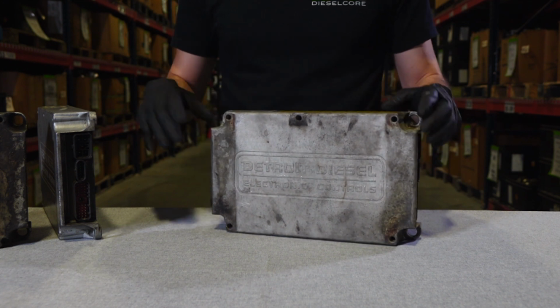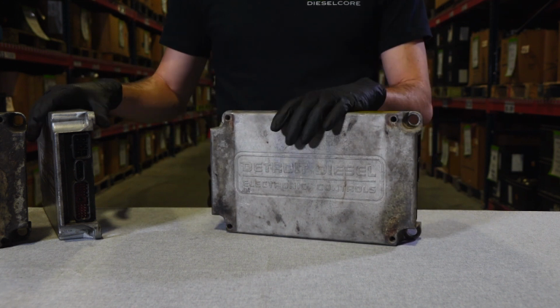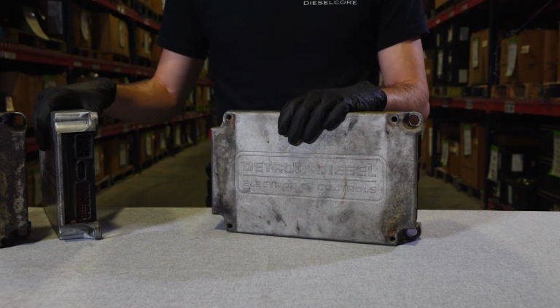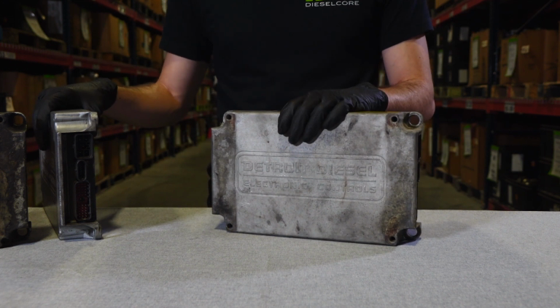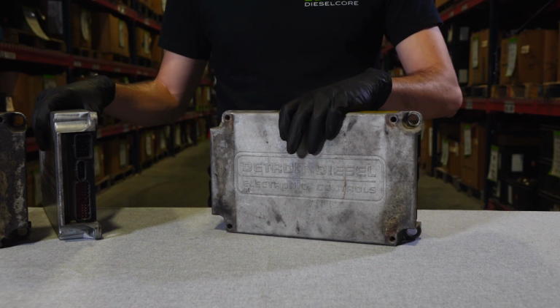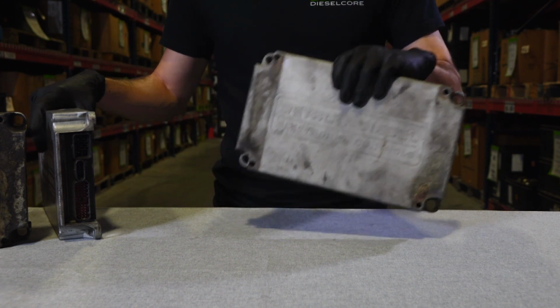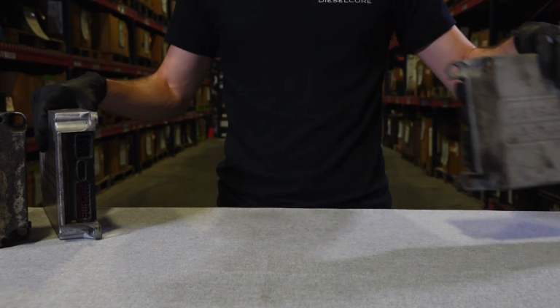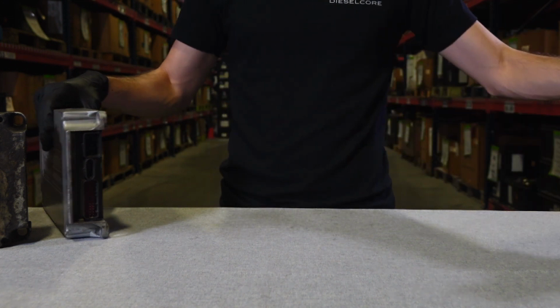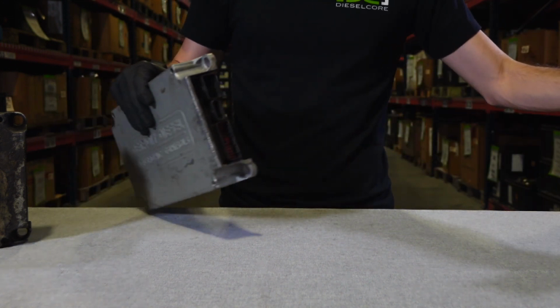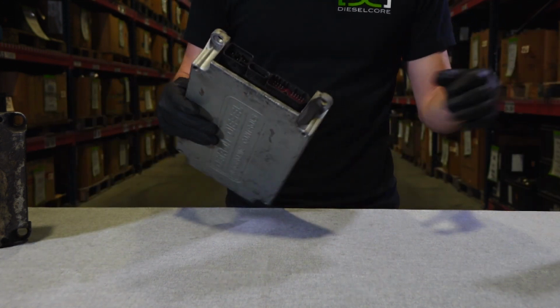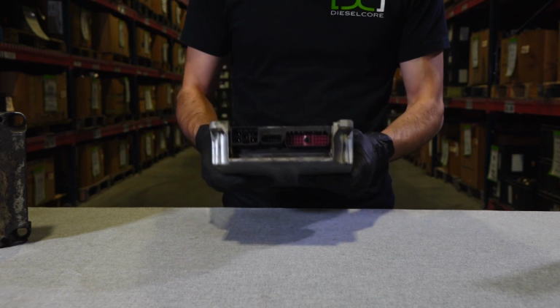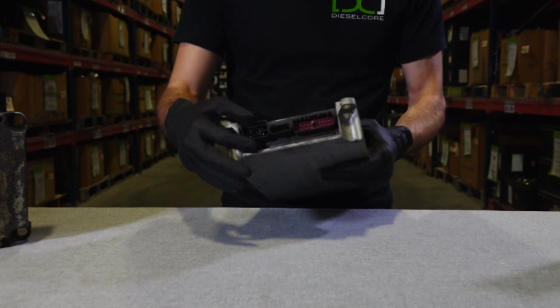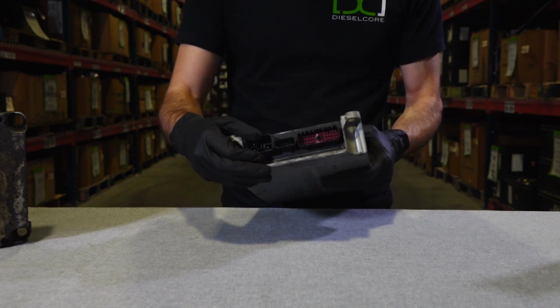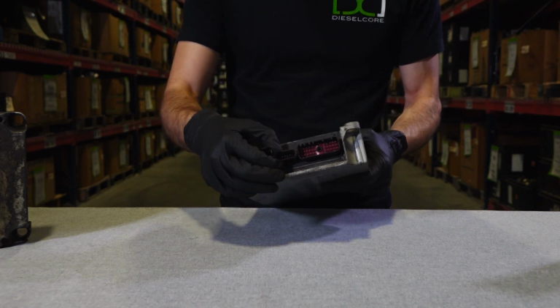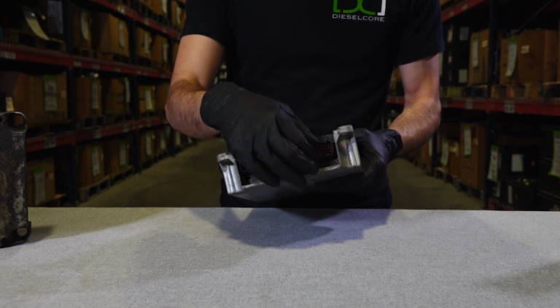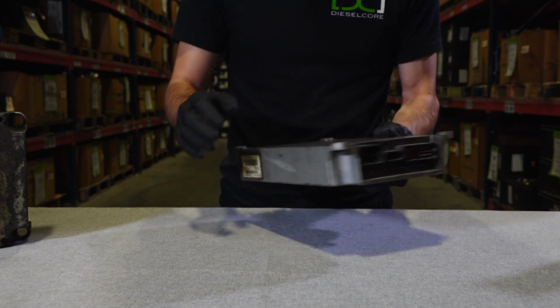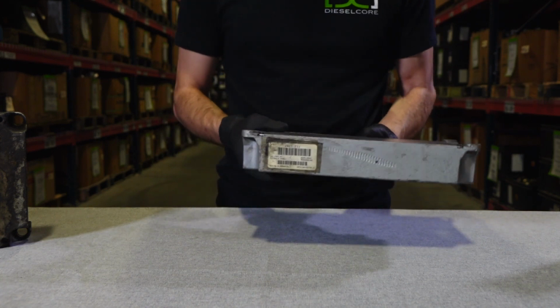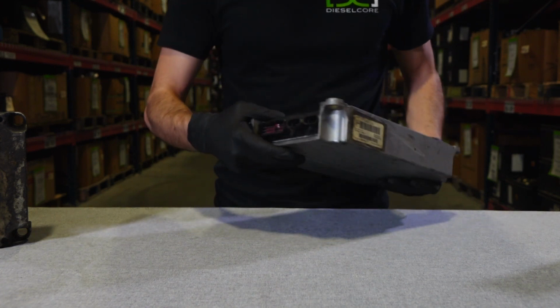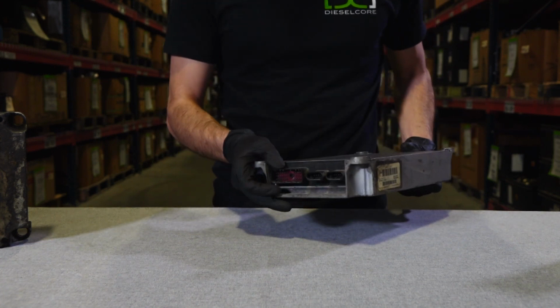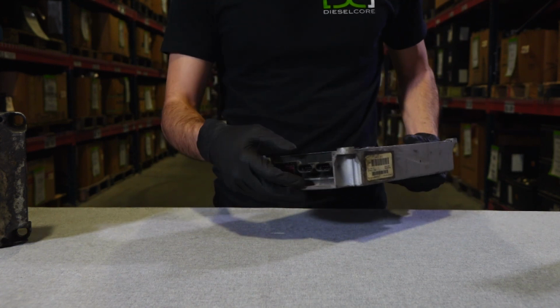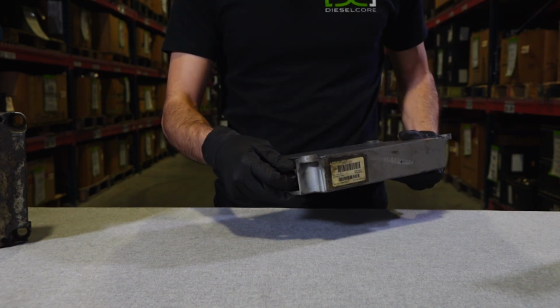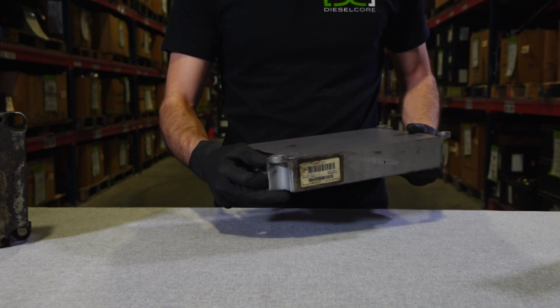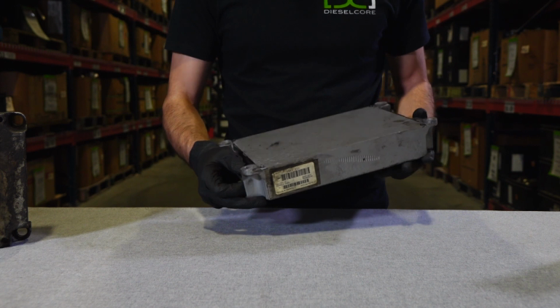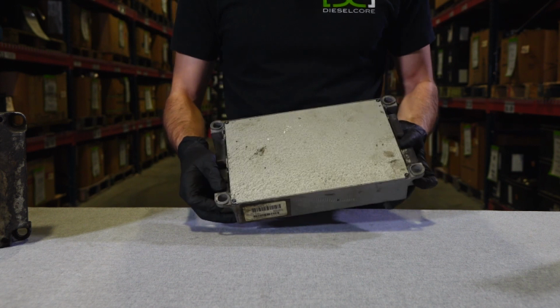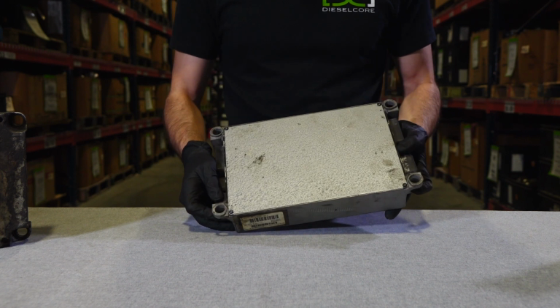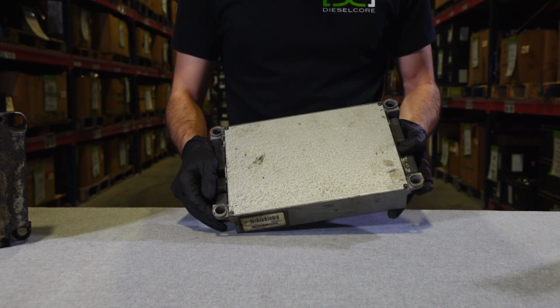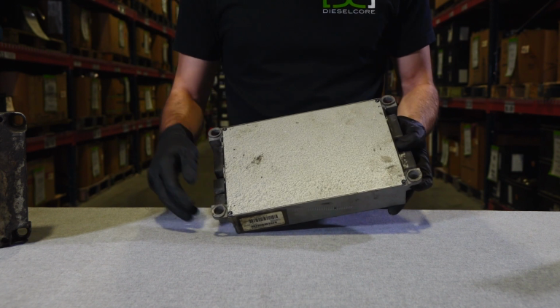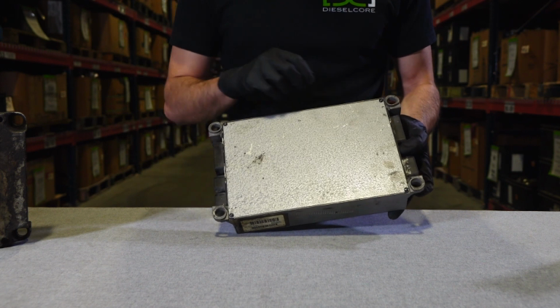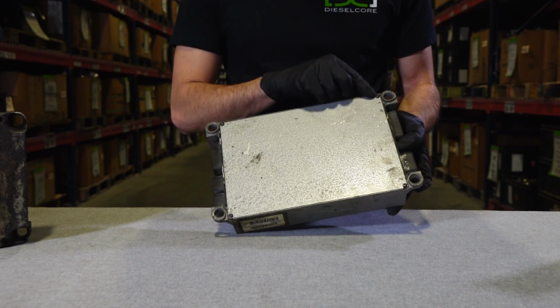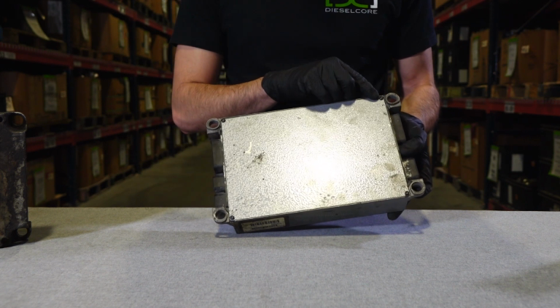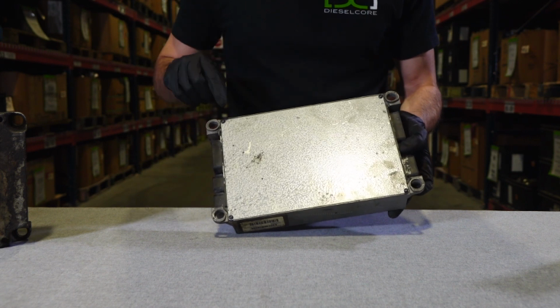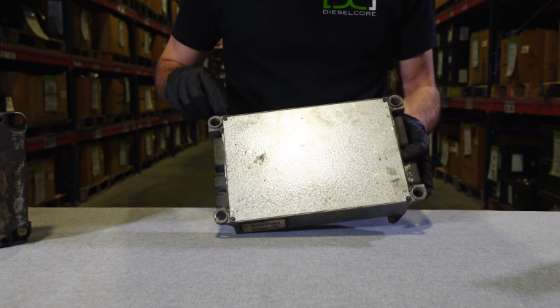When we're looking for a high quality ECM core, we're looking for good connectors, such as no damage on this one or the back one. And we're also looking for all bolts intact, meaning the four bolts on the back plate.